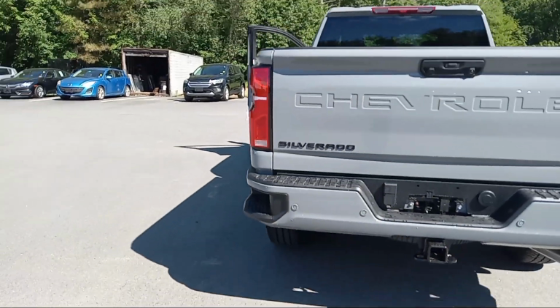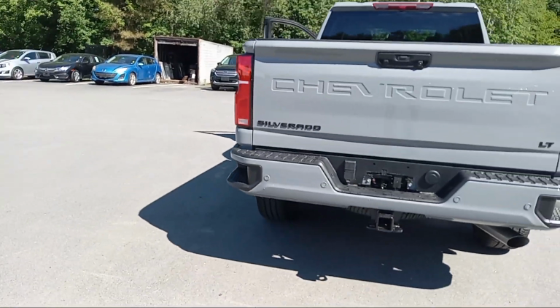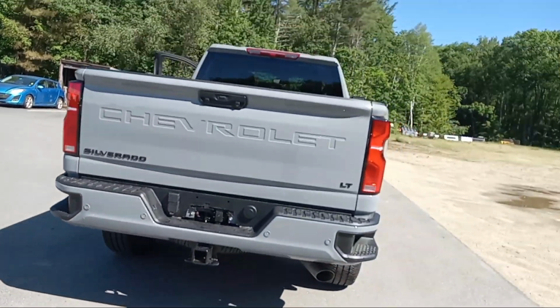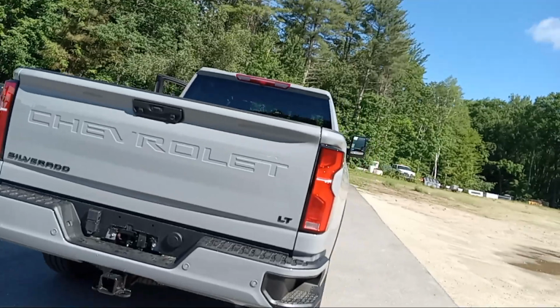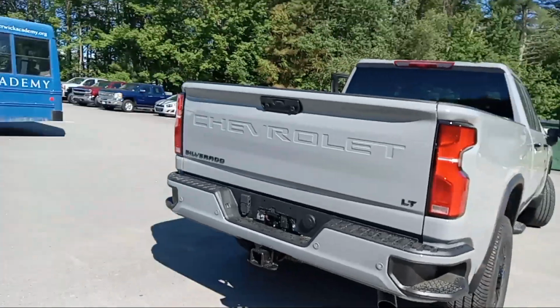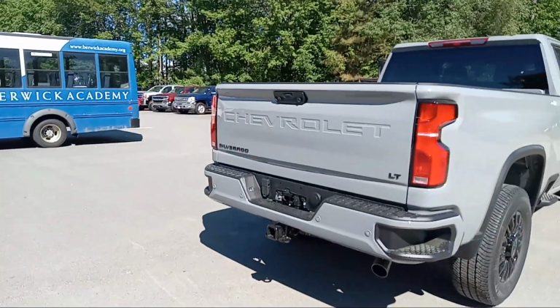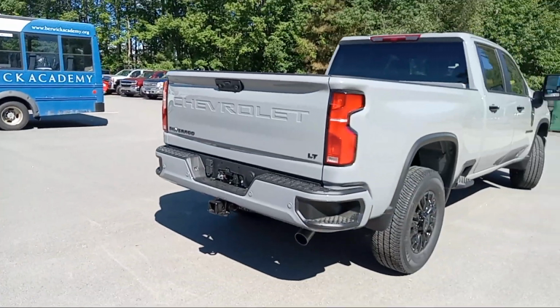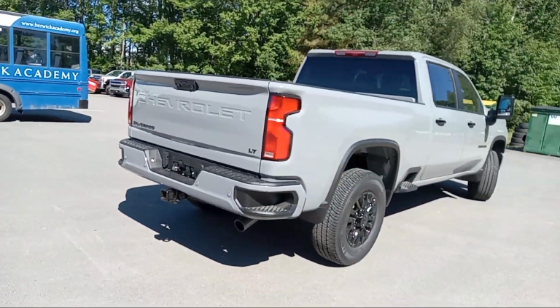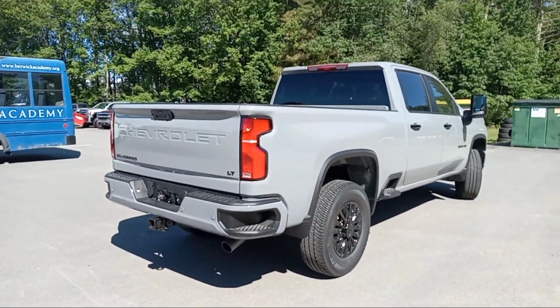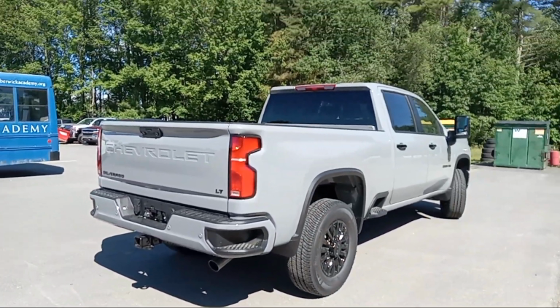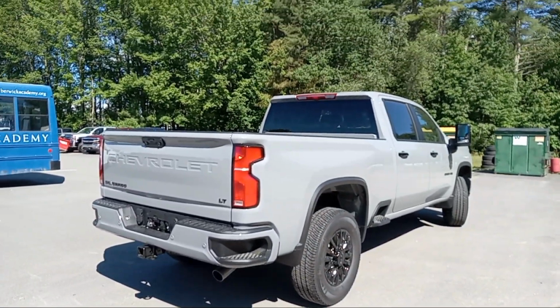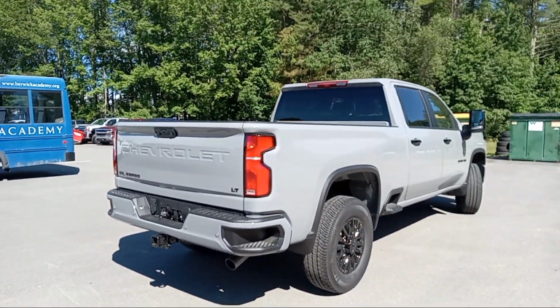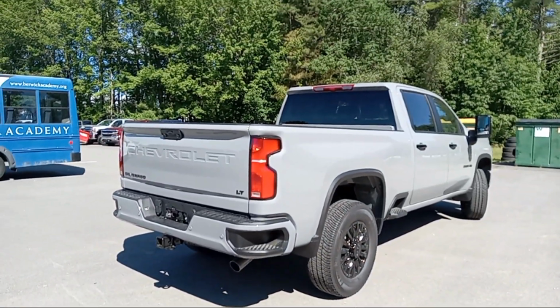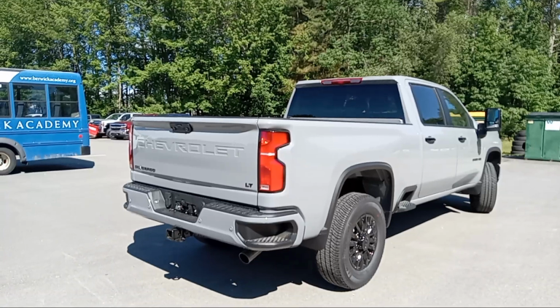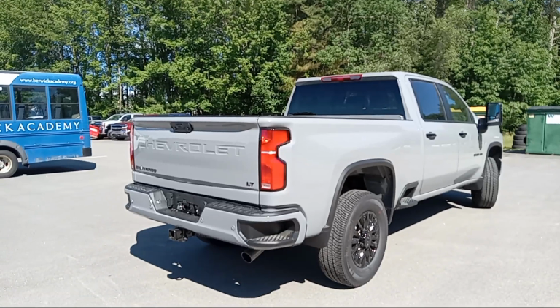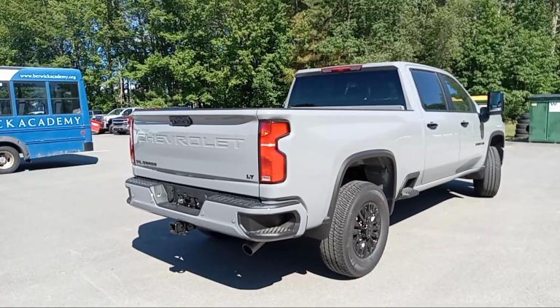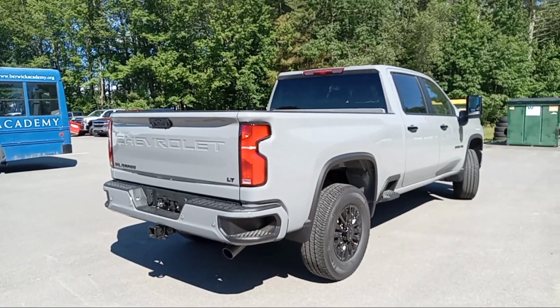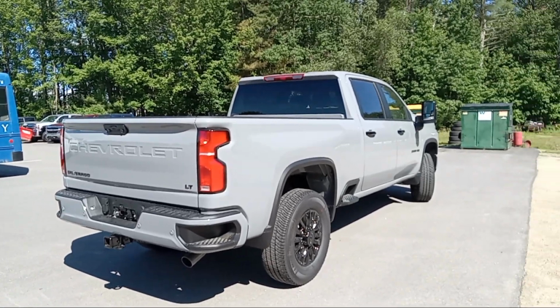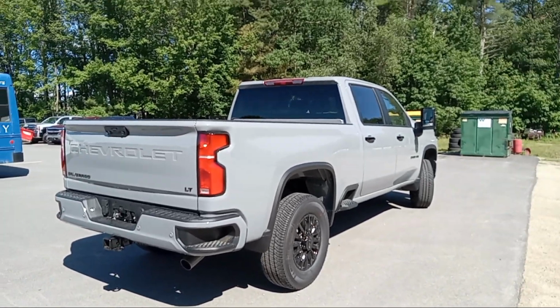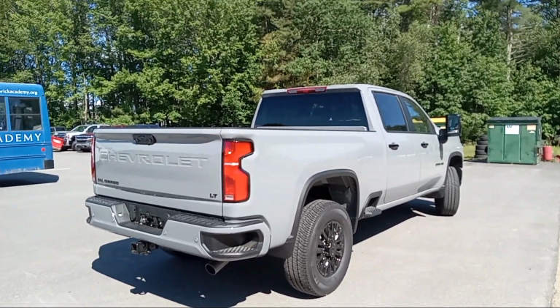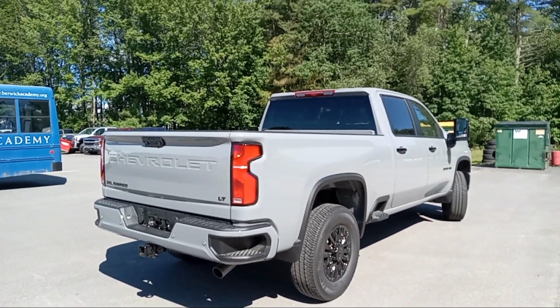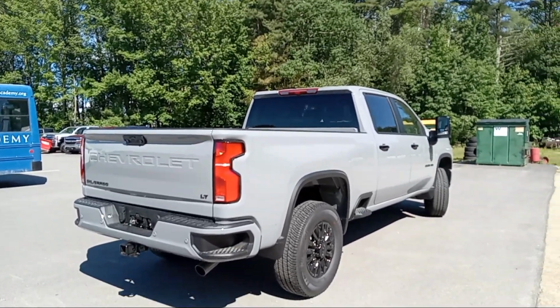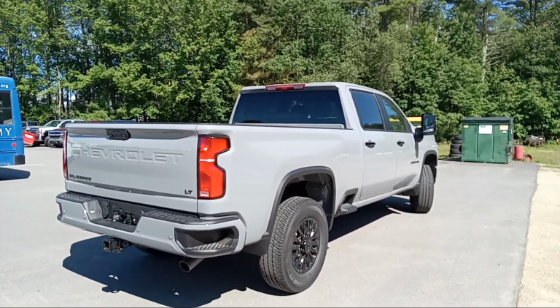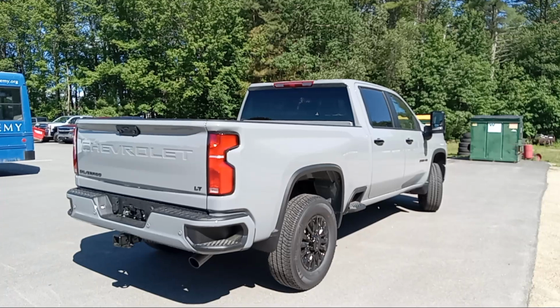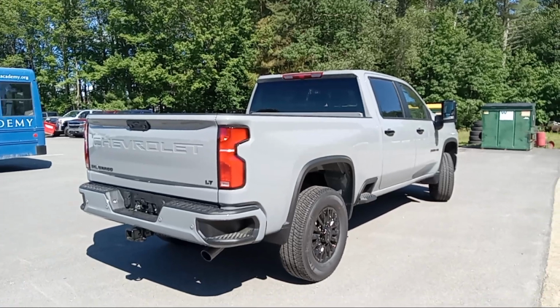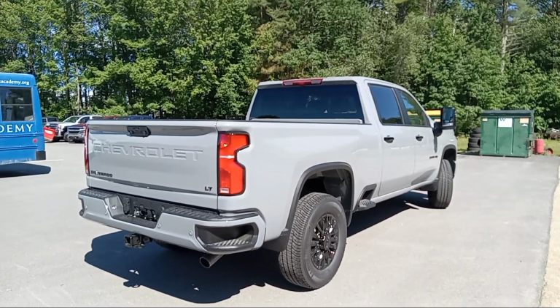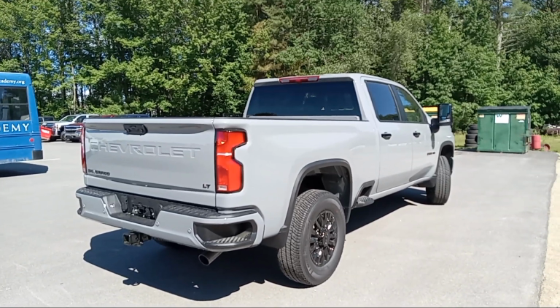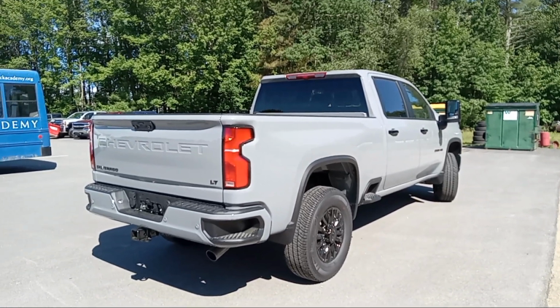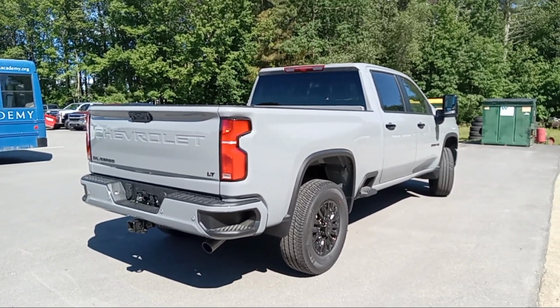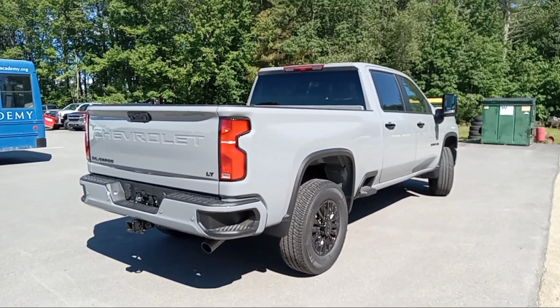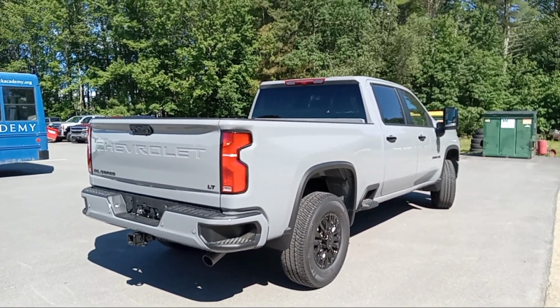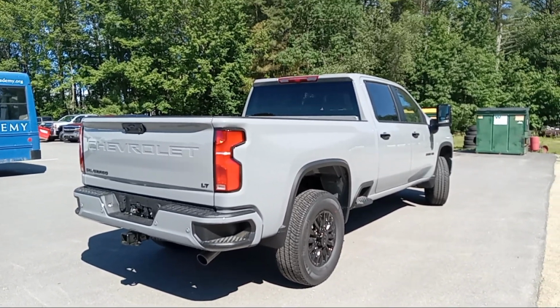This is an absolutely gorgeous truck. It's the only one we have right now, and it does have the 6.6 gas with a 10-speed Allison in it. So if you're in the market for a 2500 and want a really cool, sharp-looking truck, swing on up to the Hilltop before it flies out of here. Have a great day — that's for Duke.